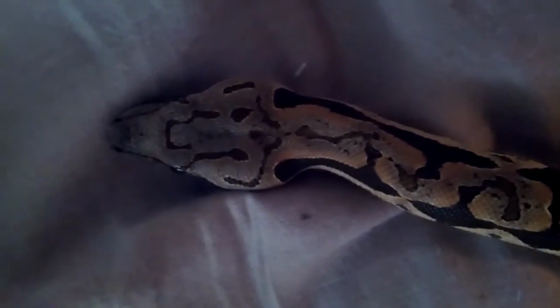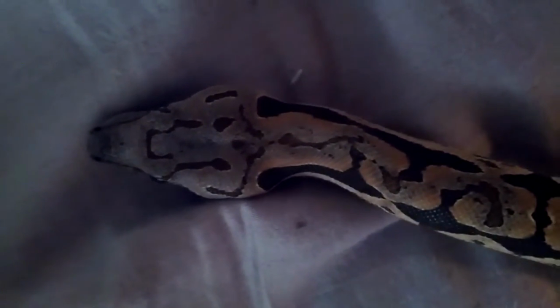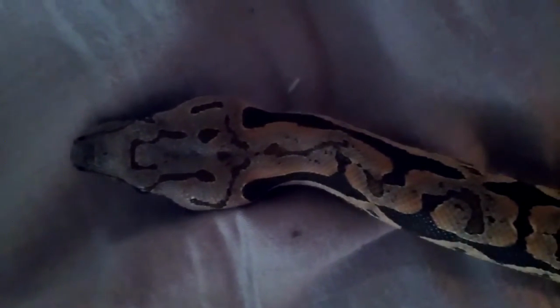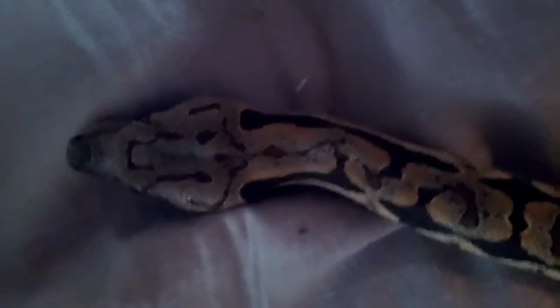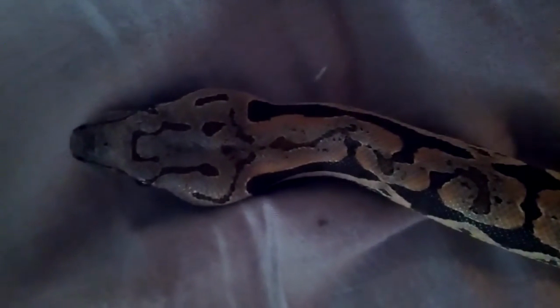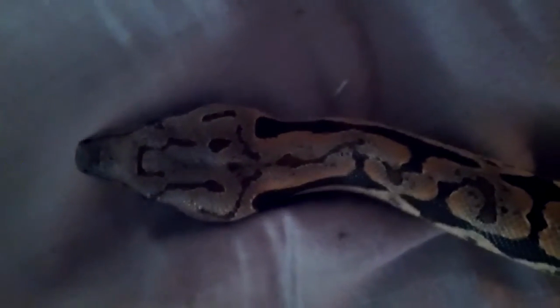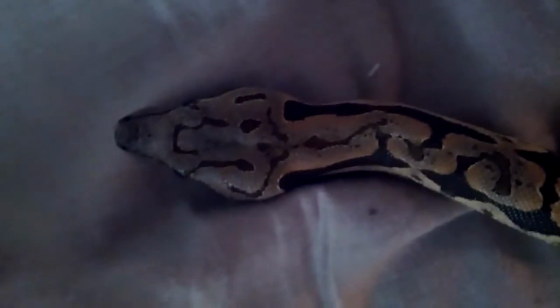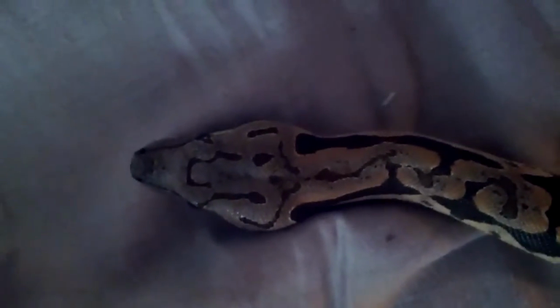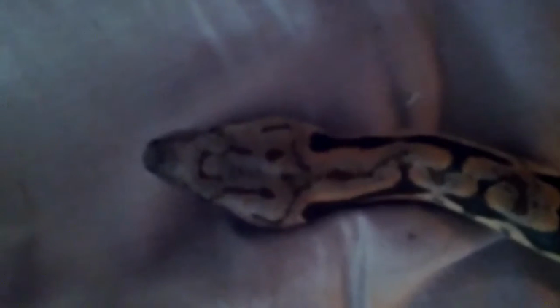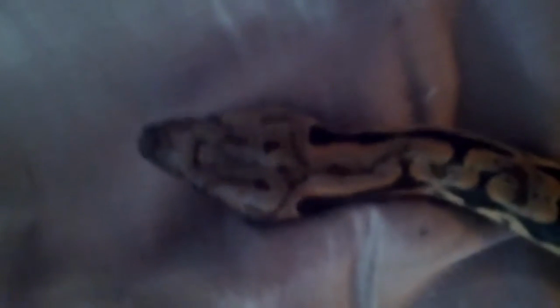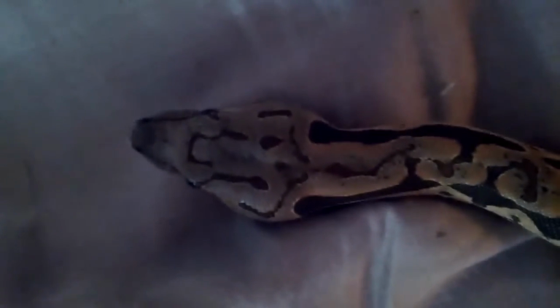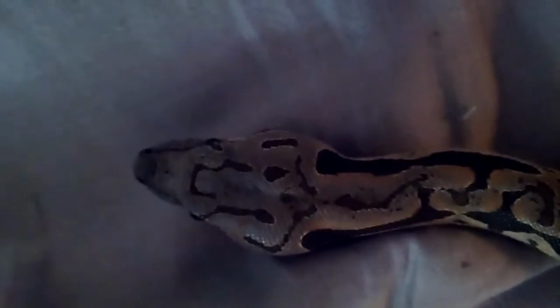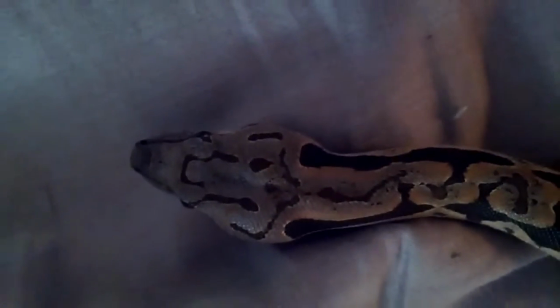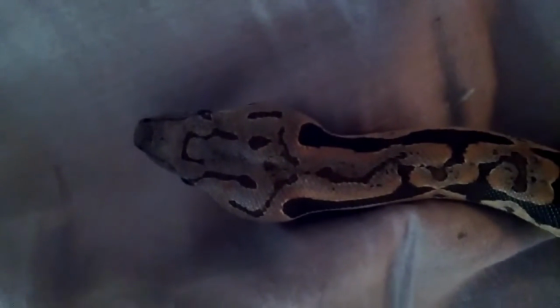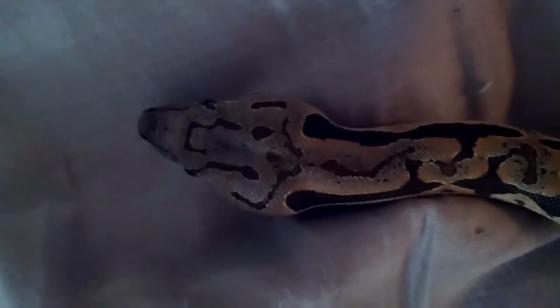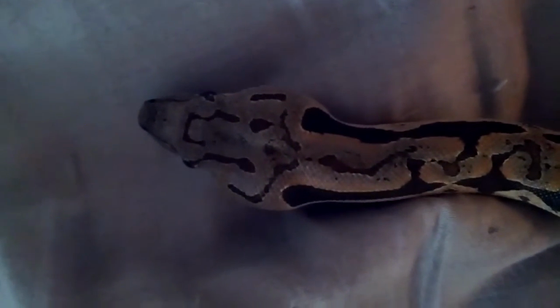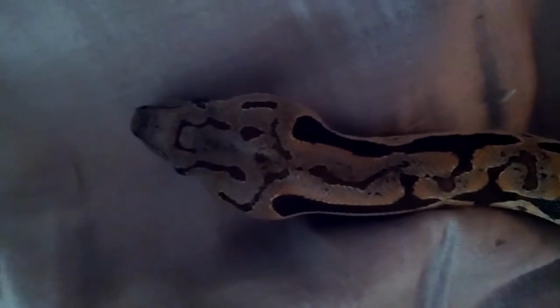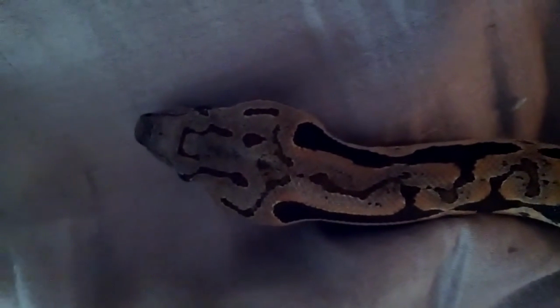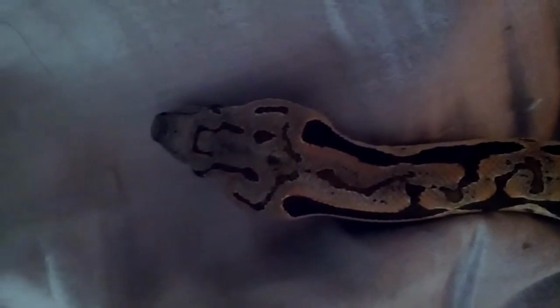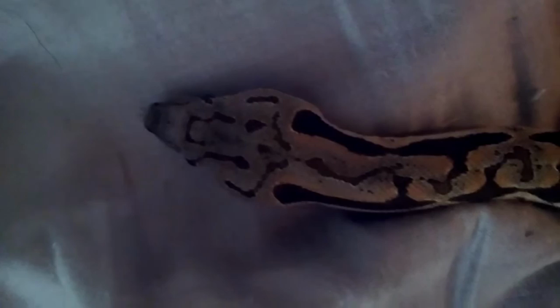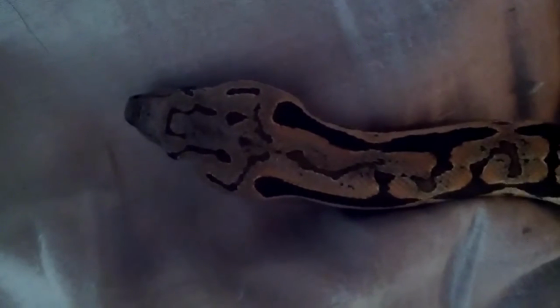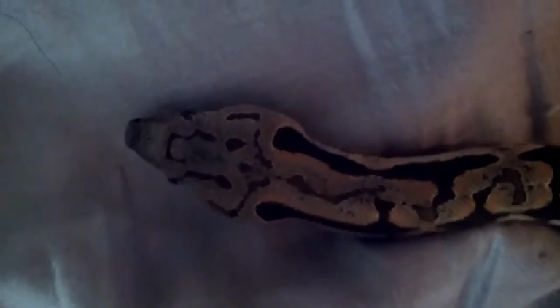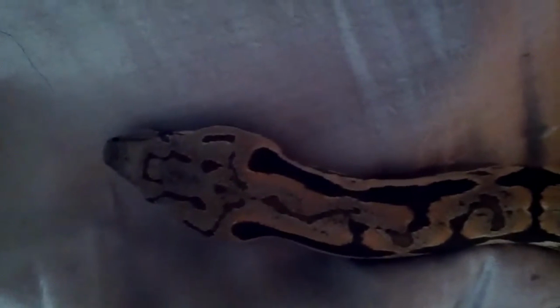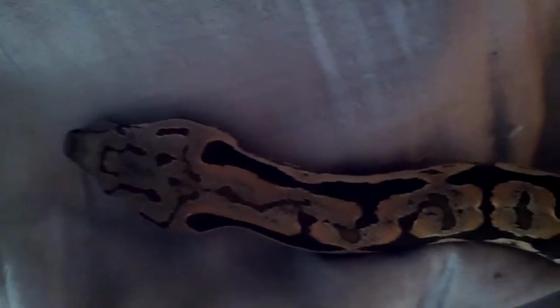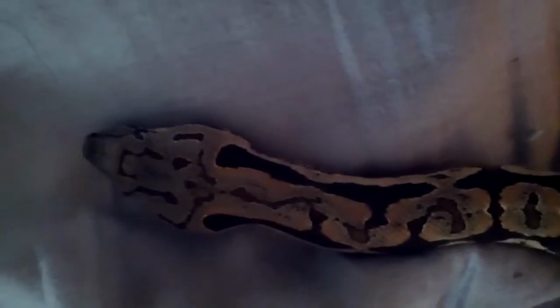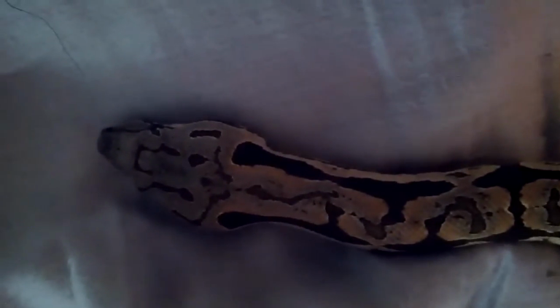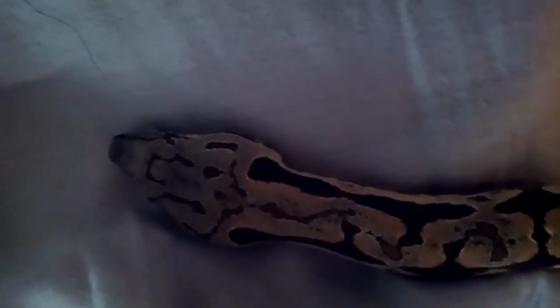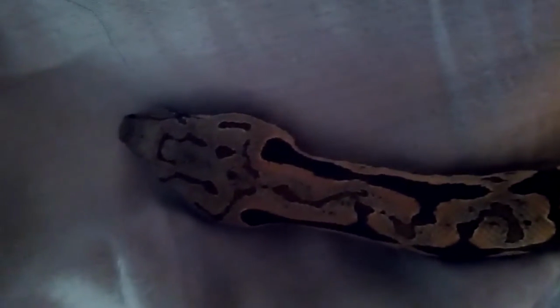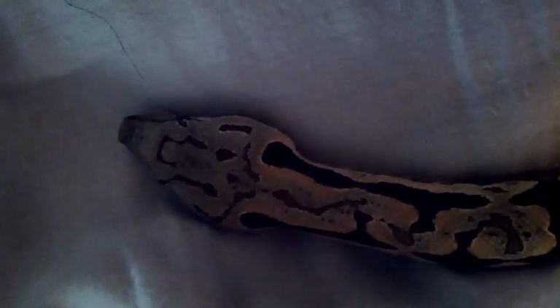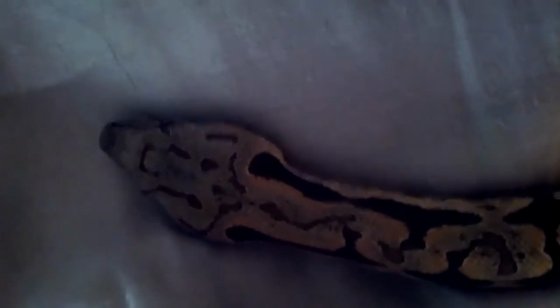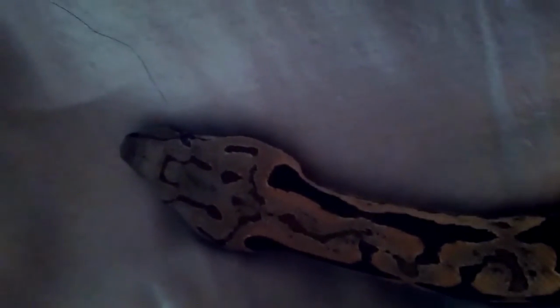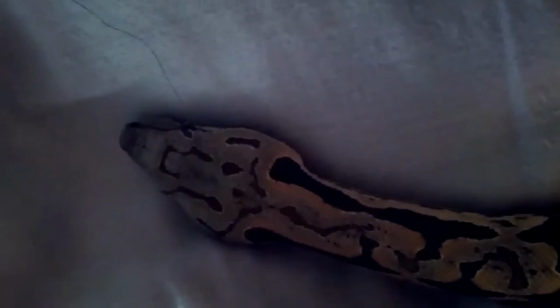What's up YouTubers, this is jithulkum1 with another update of Olga, my Doomworld's boa. She's doing pretty good — had a full shed and a big rat about a week ago.